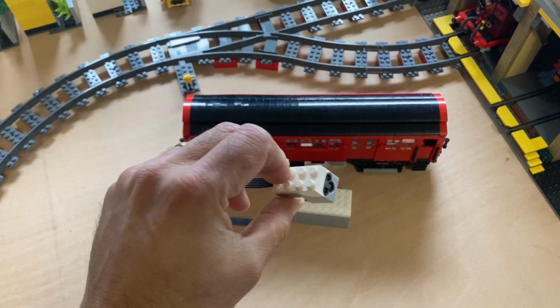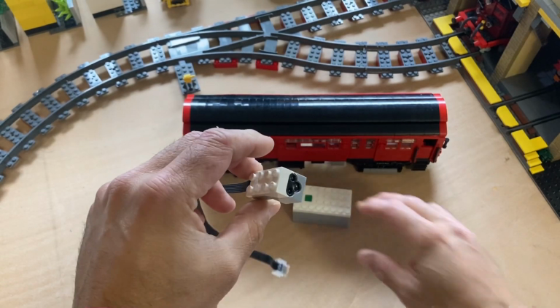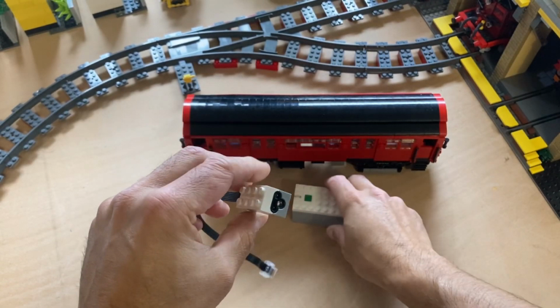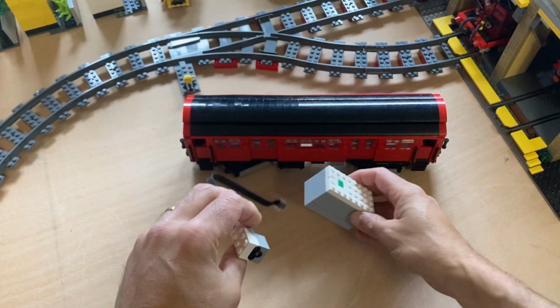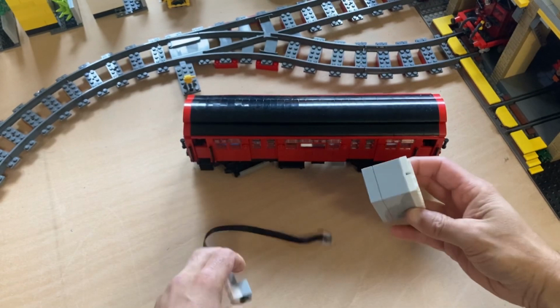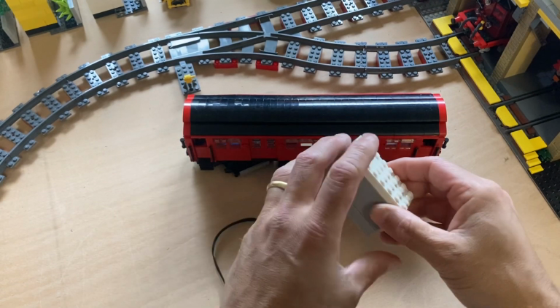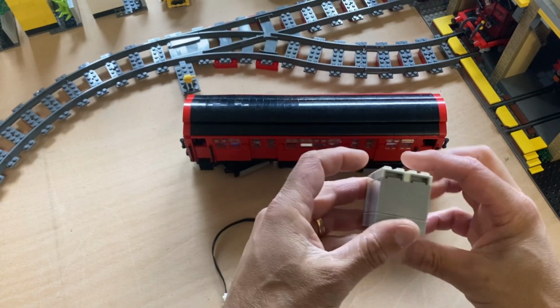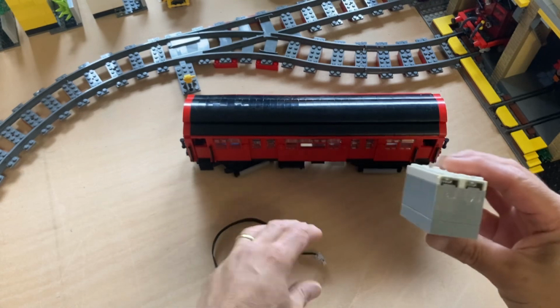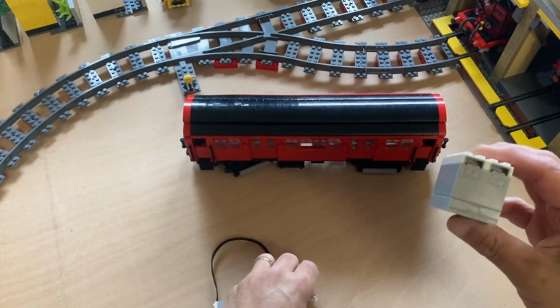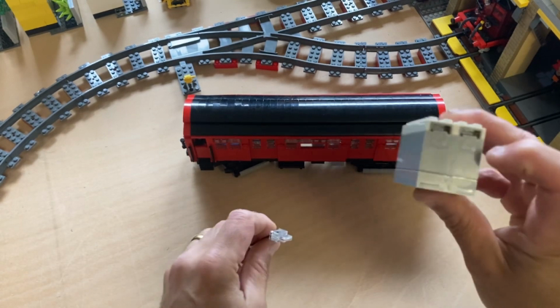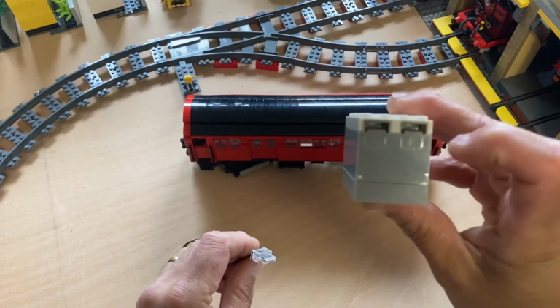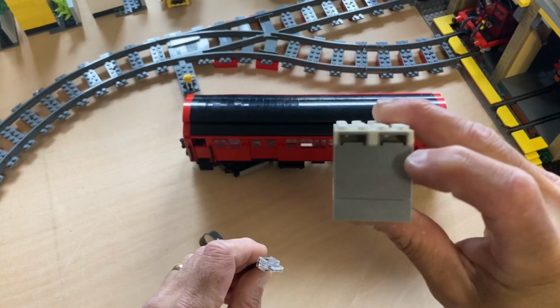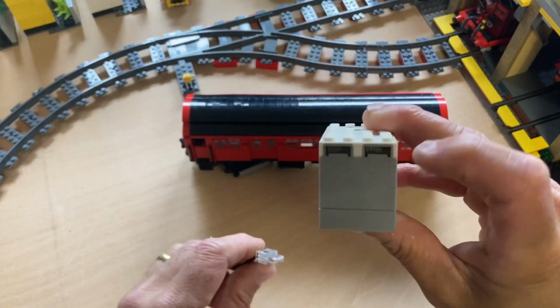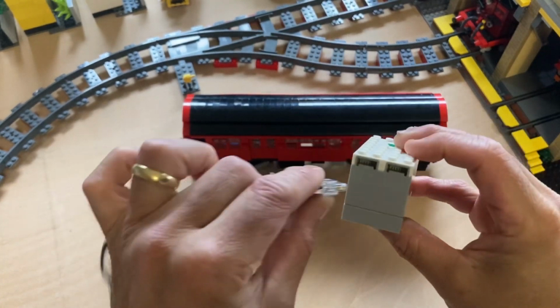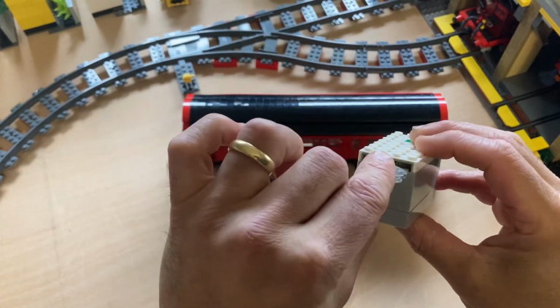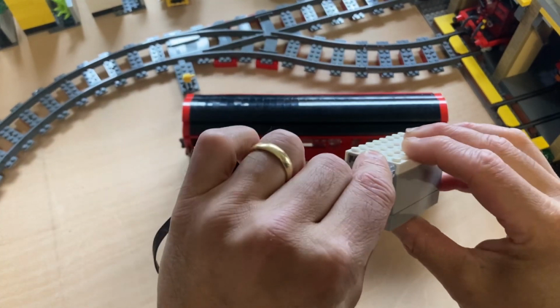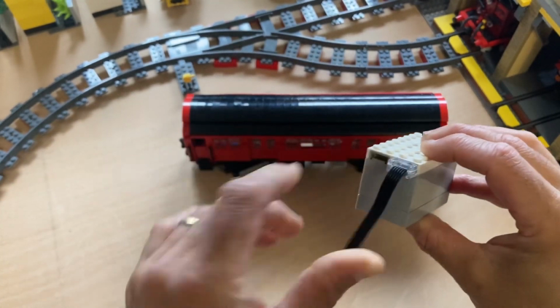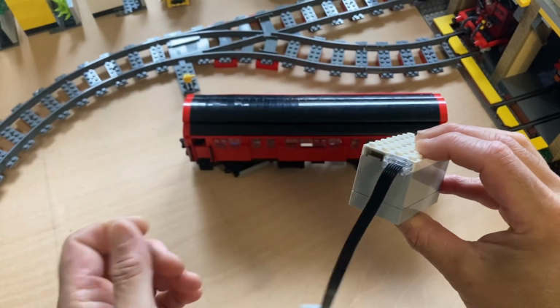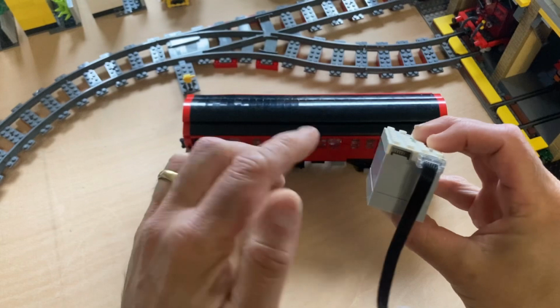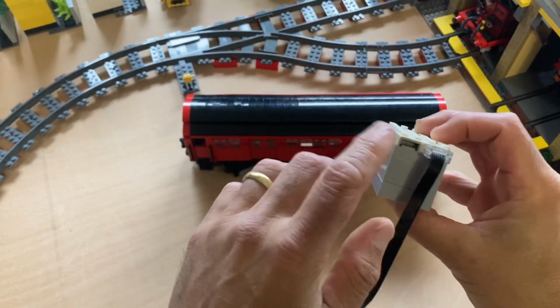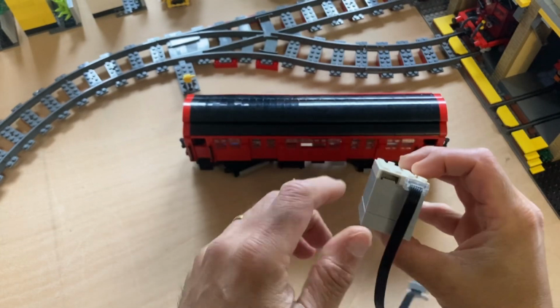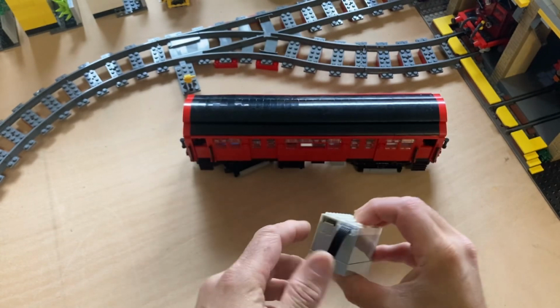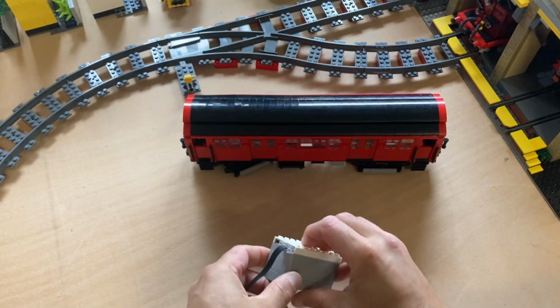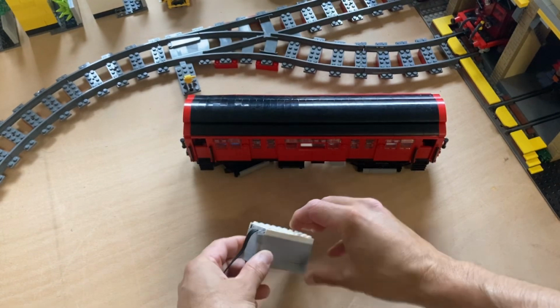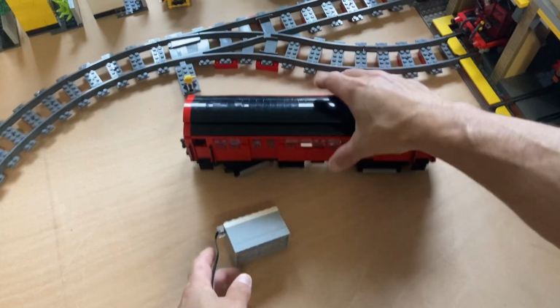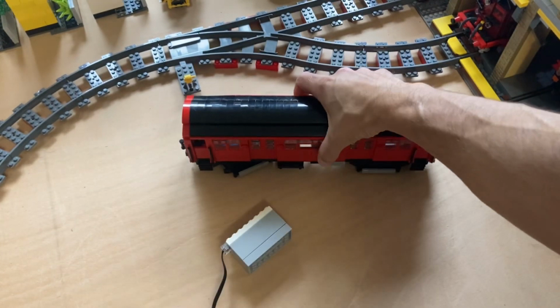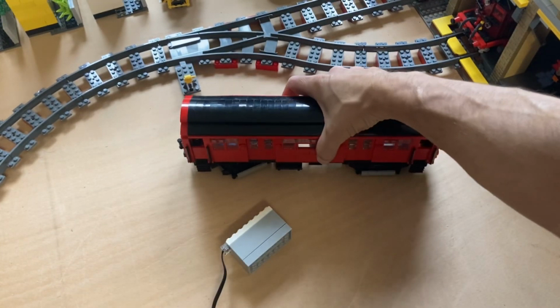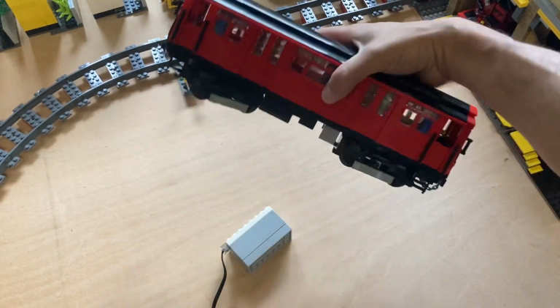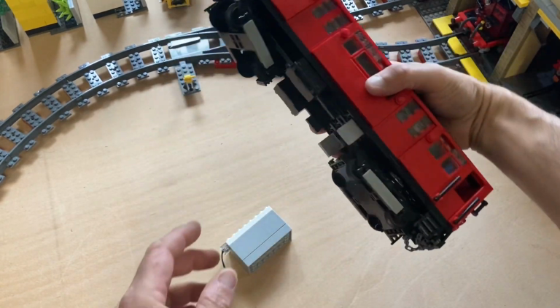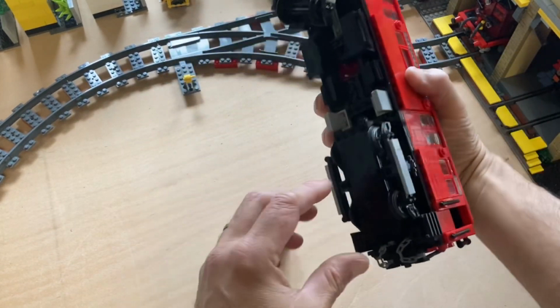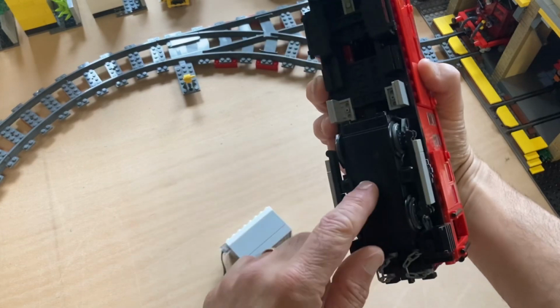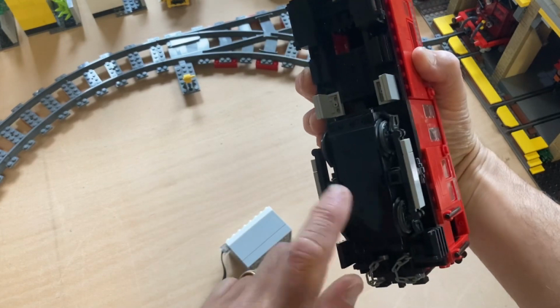With the colour sensor I'm going to plug it into the B port of the train hub. And then in the A port we're going to plug in the train motor. Here's a train motor here.